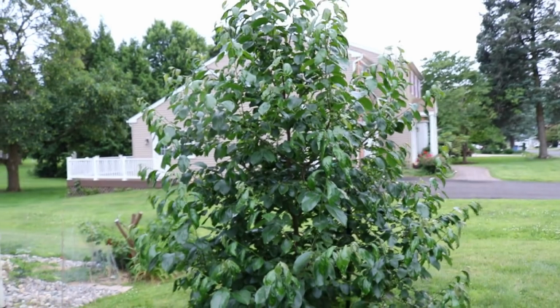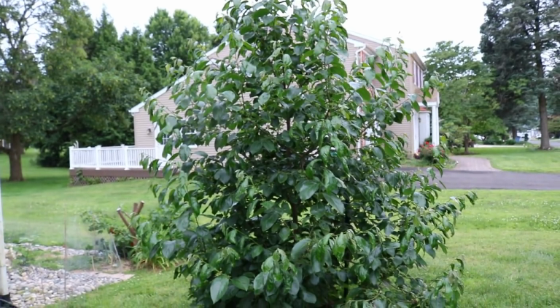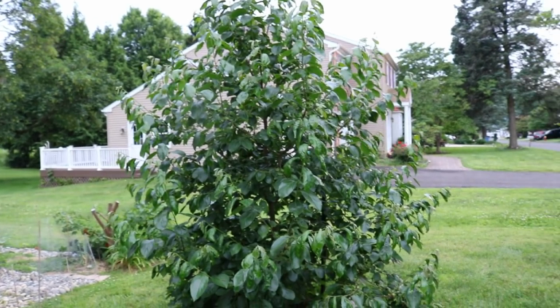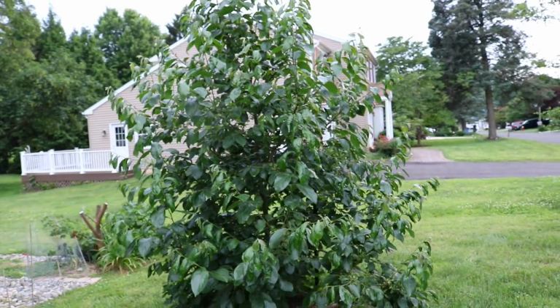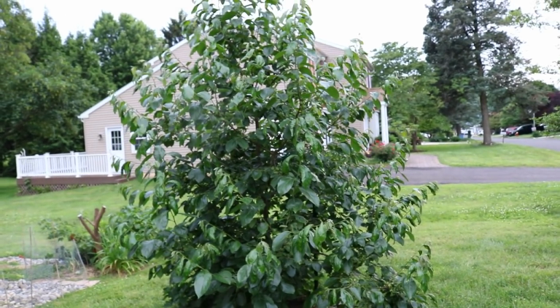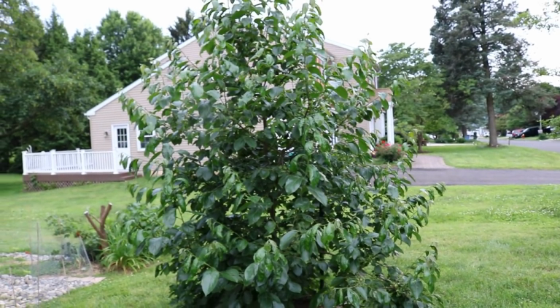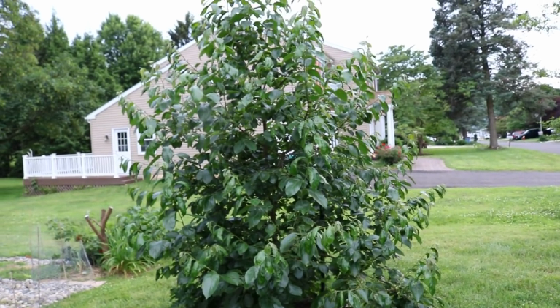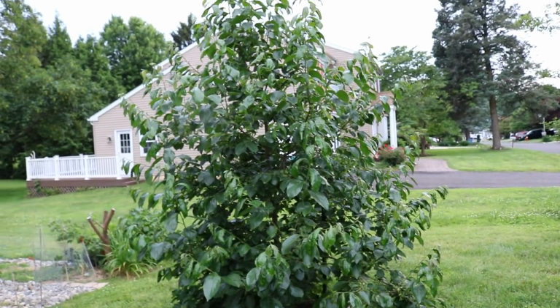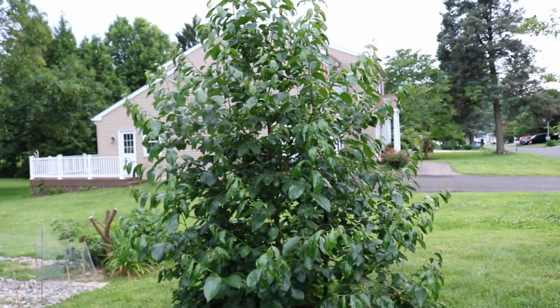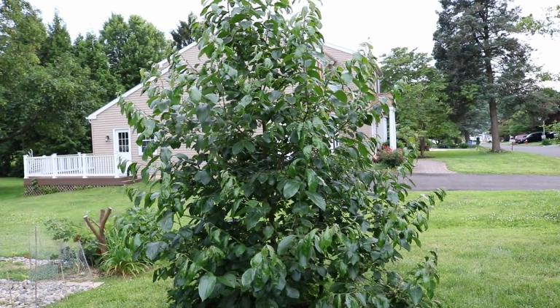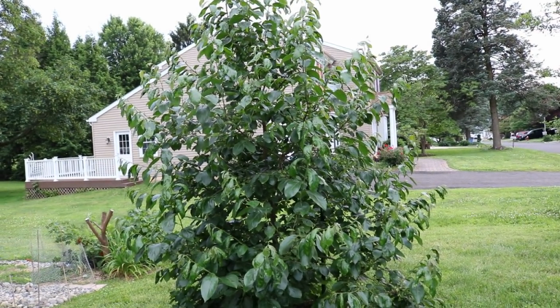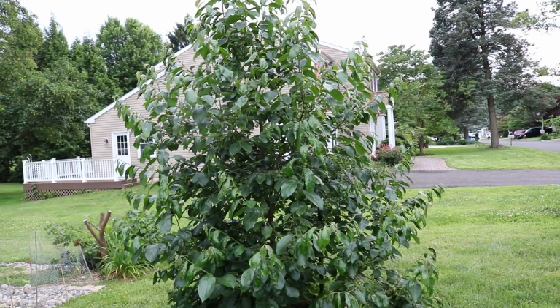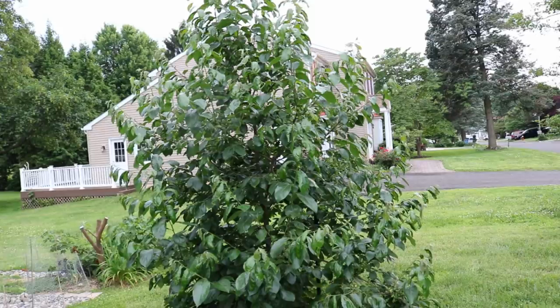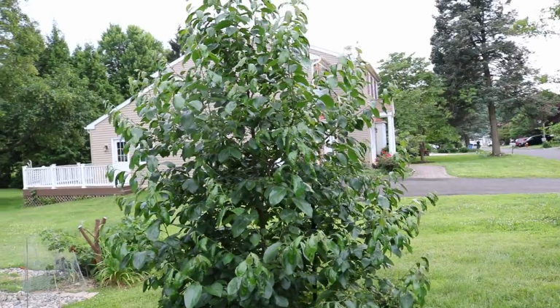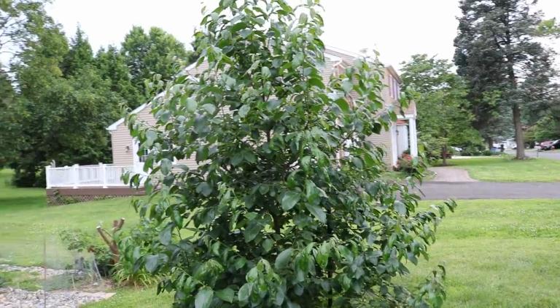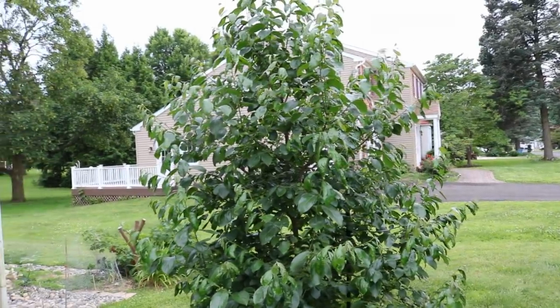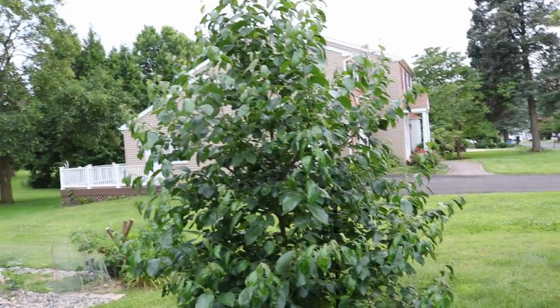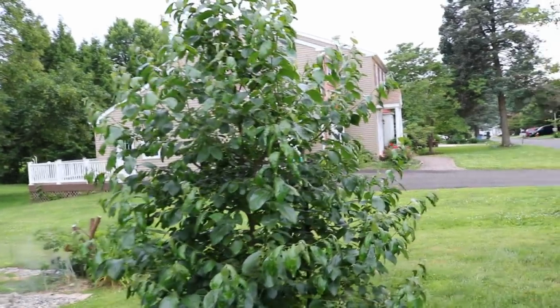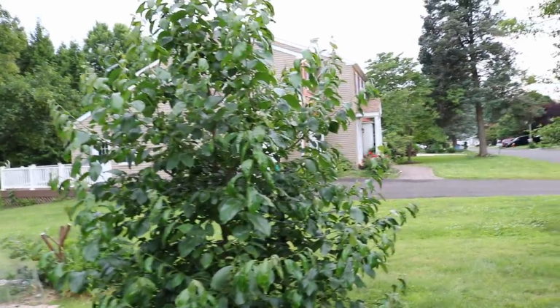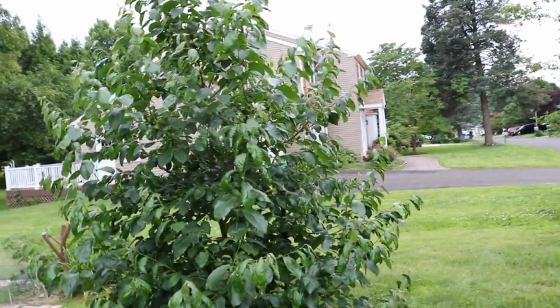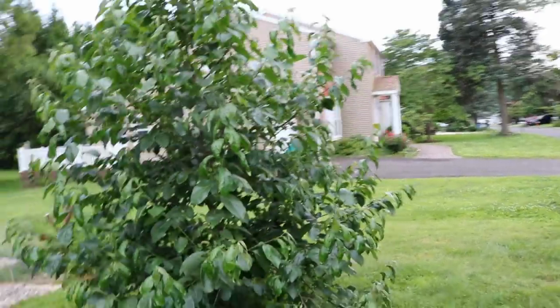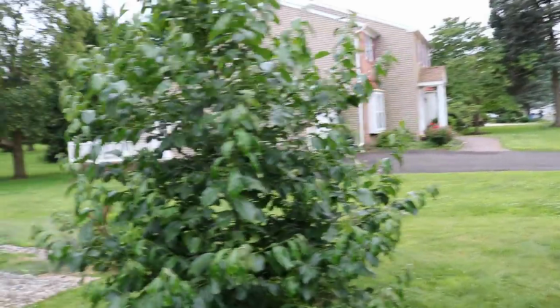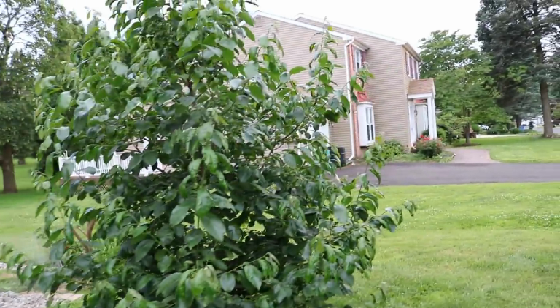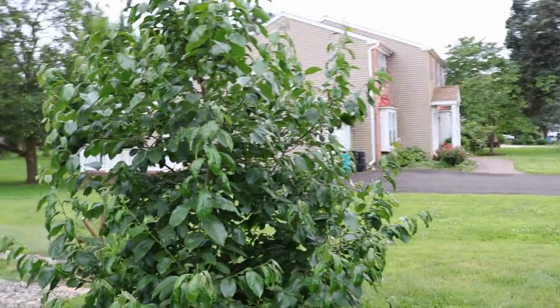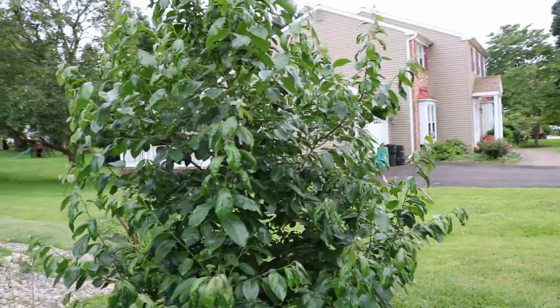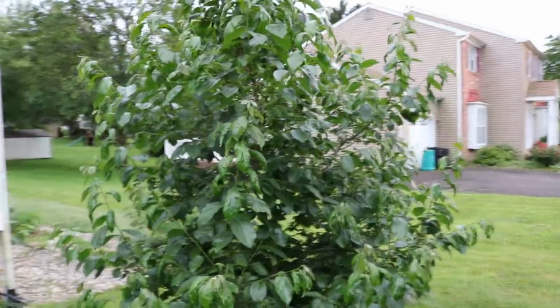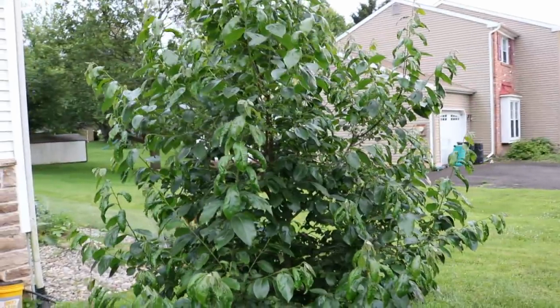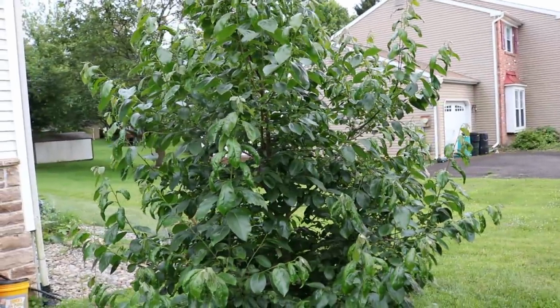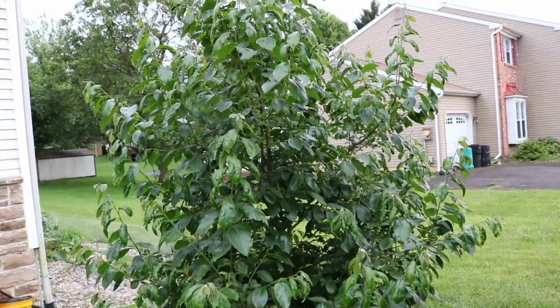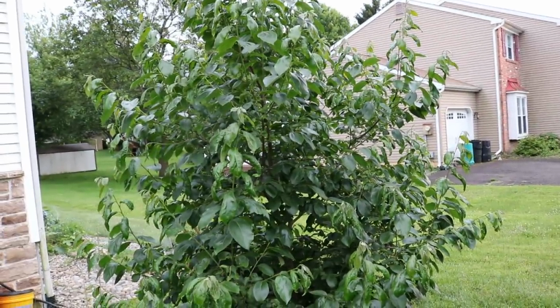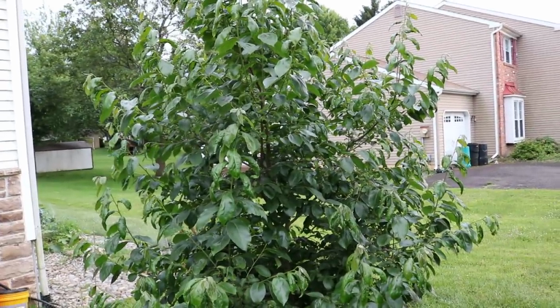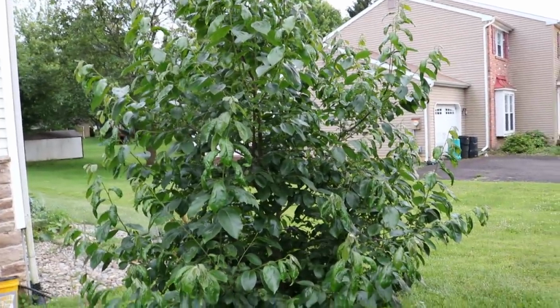This is Ross and today we're going to be looking at persimmons. This is a nice little persimmon update for you guys in the spring — maybe this will answer some questions I've been getting recently about persimmons.